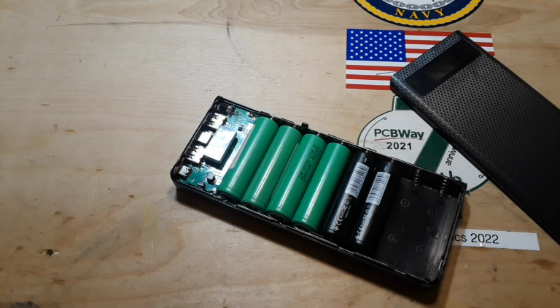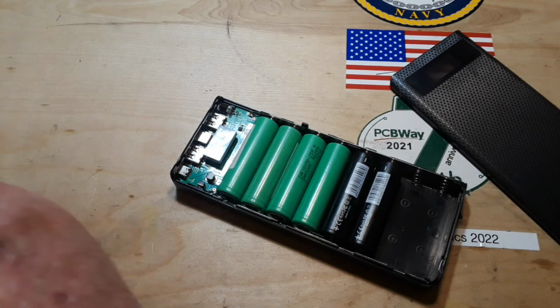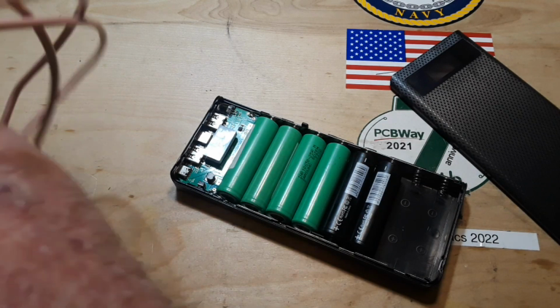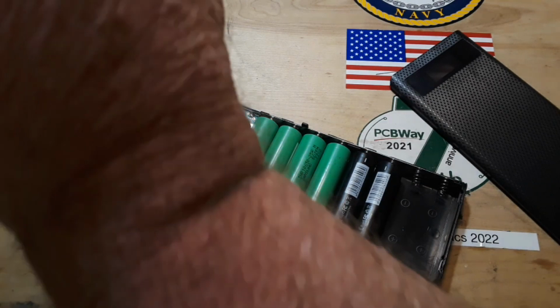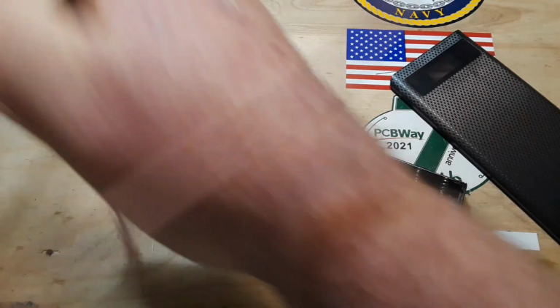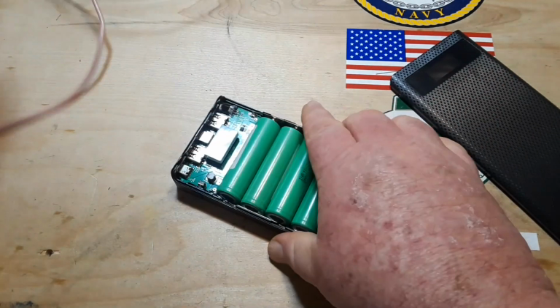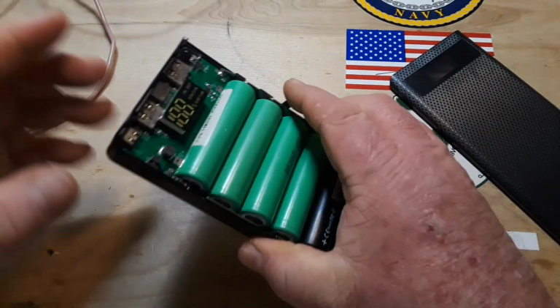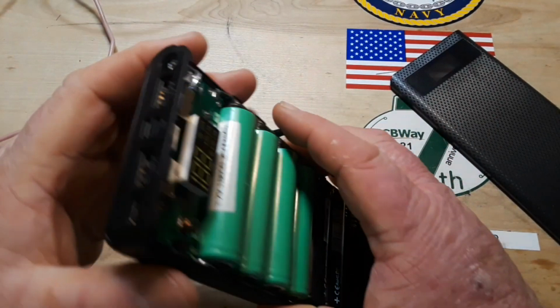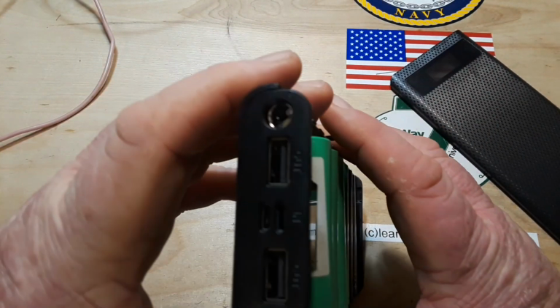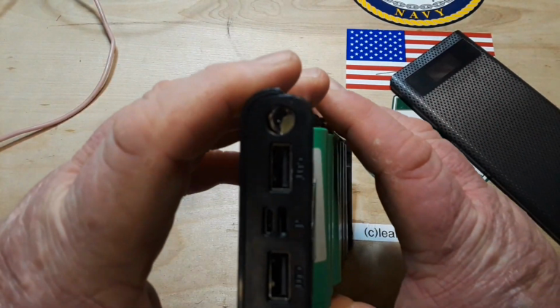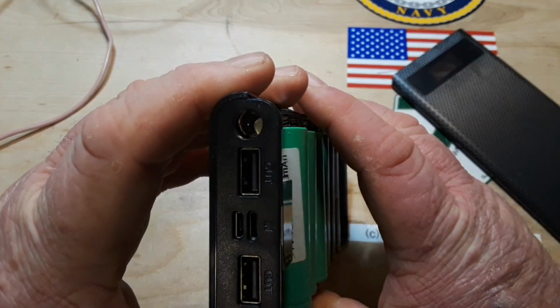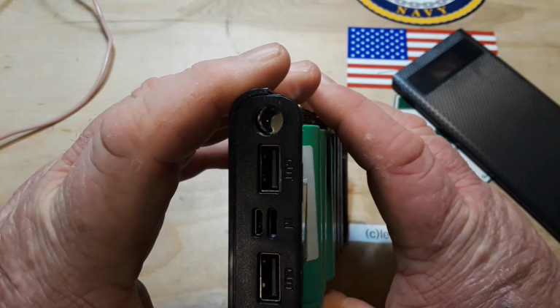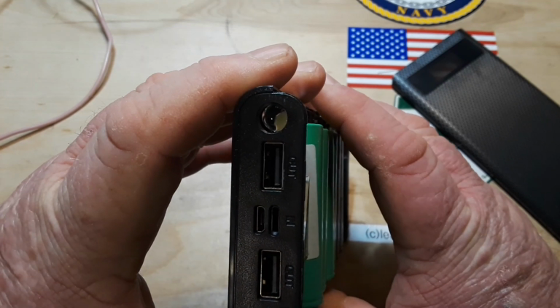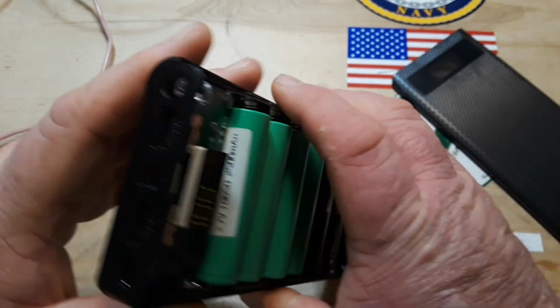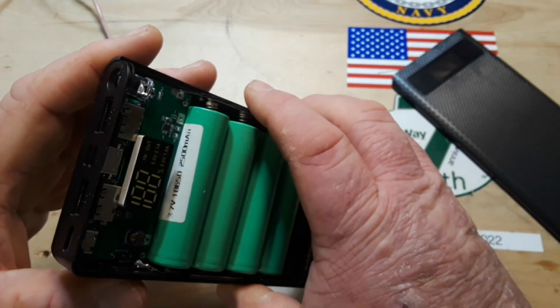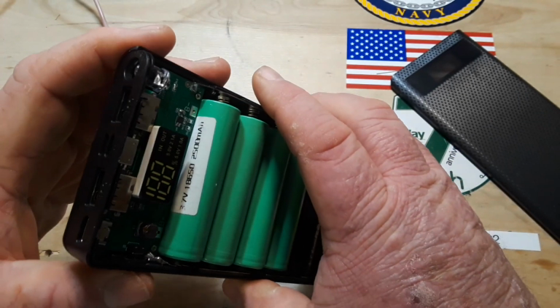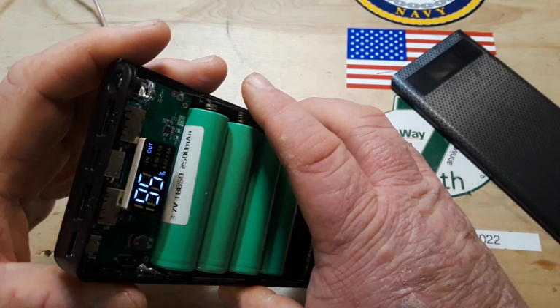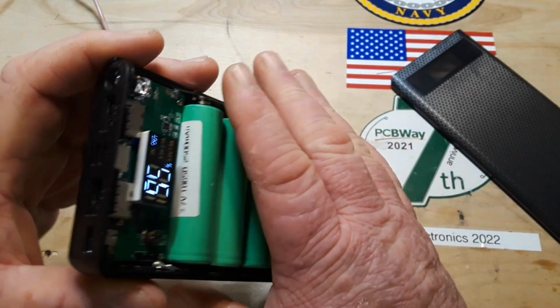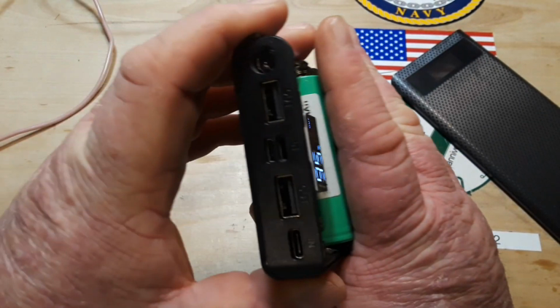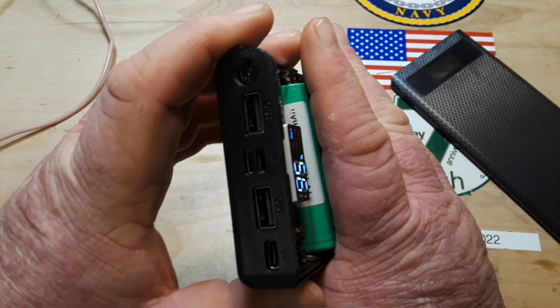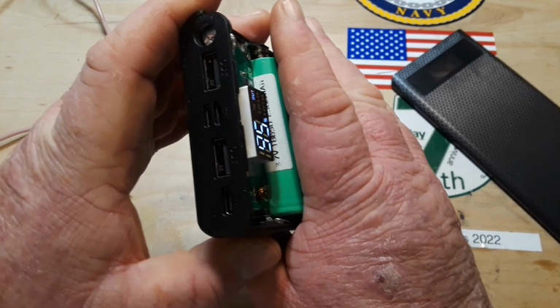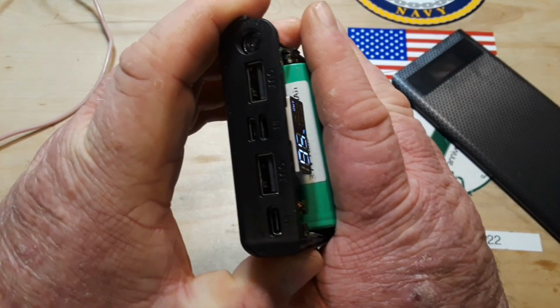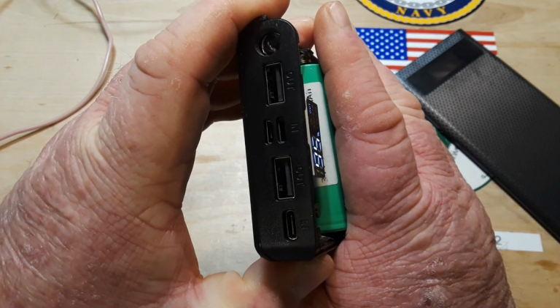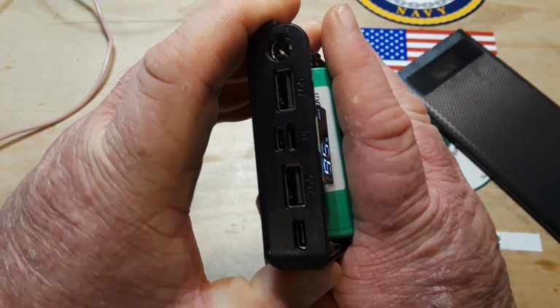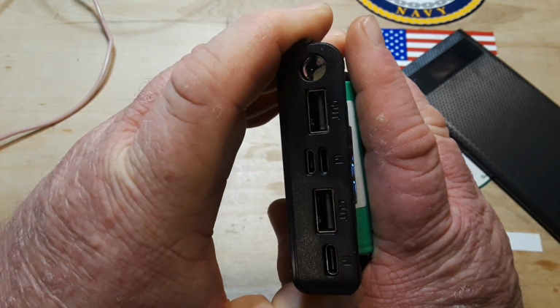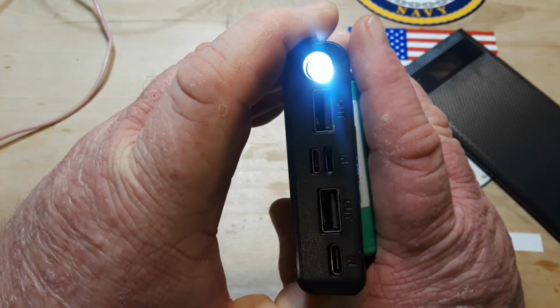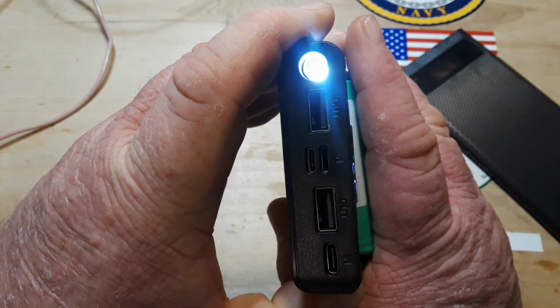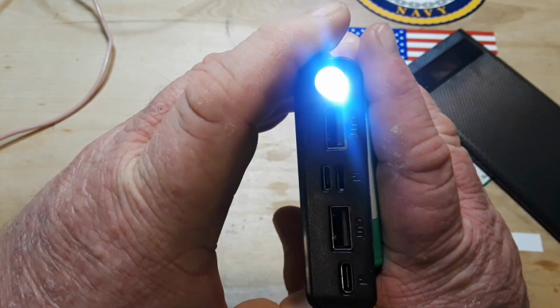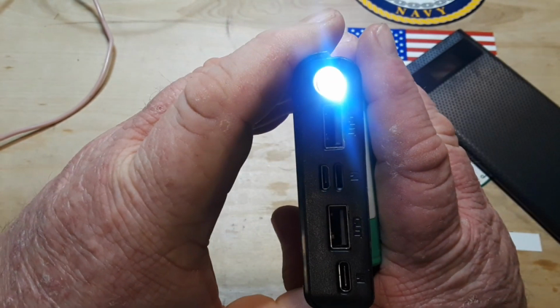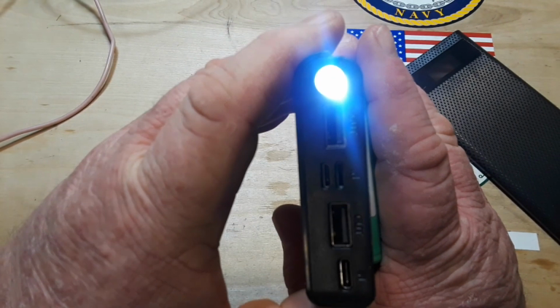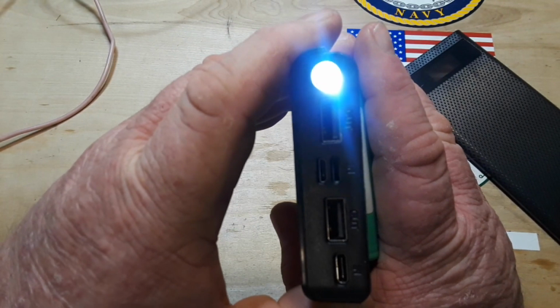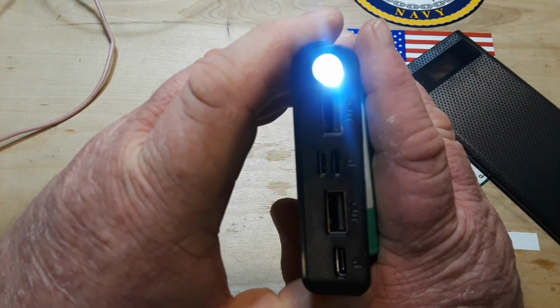There is also an LED on here — you've got to have that flashlight. Long press to turn the flashlight on.